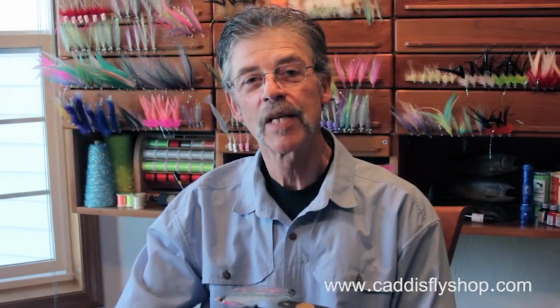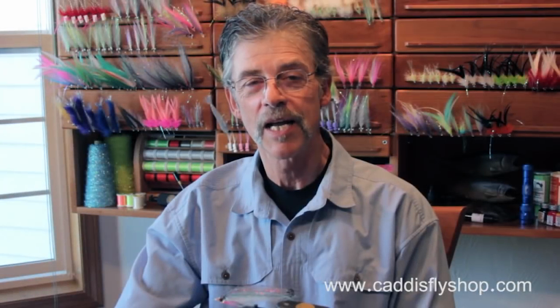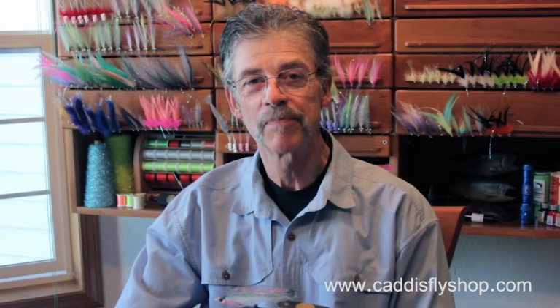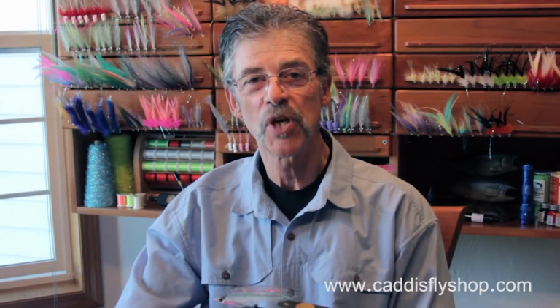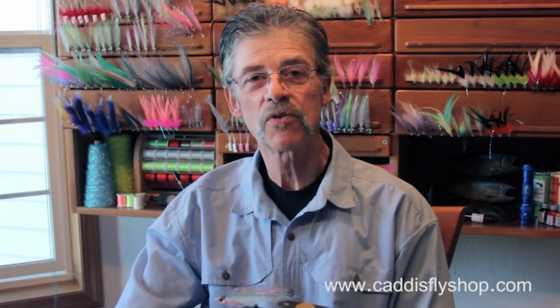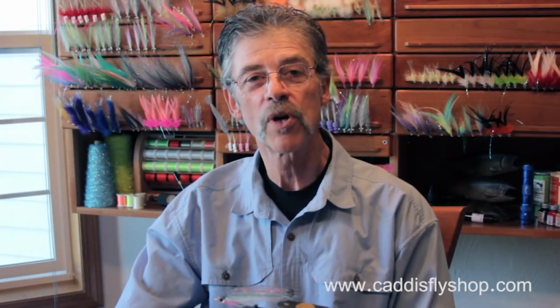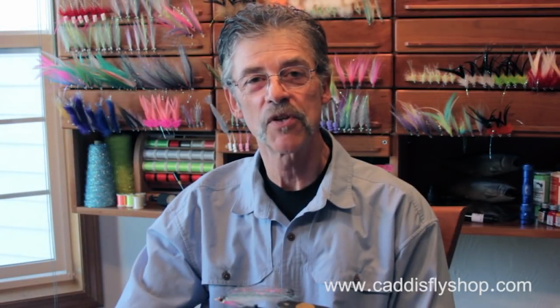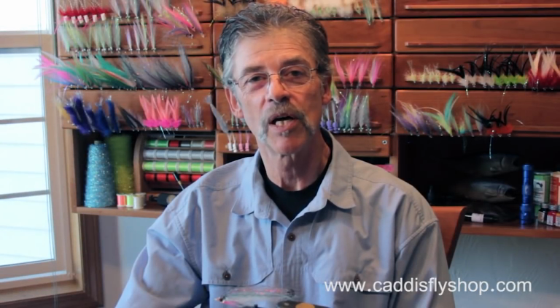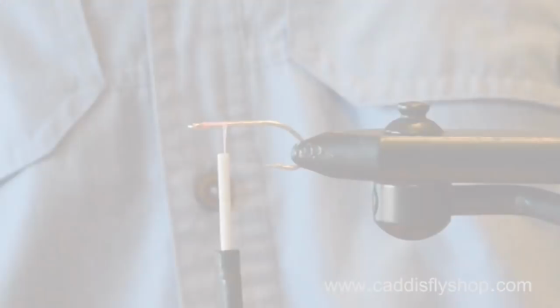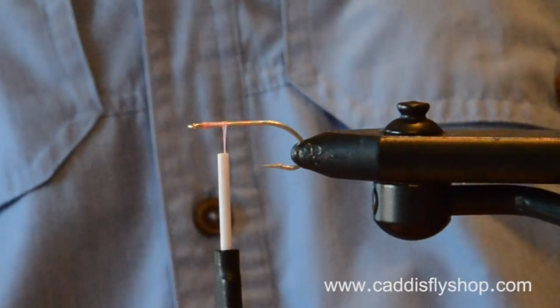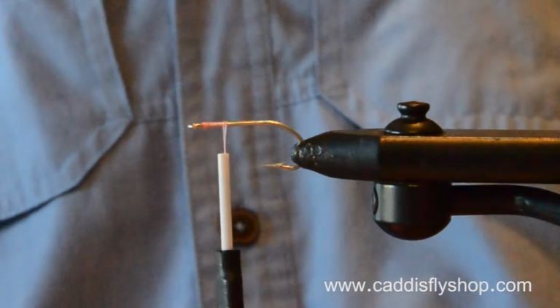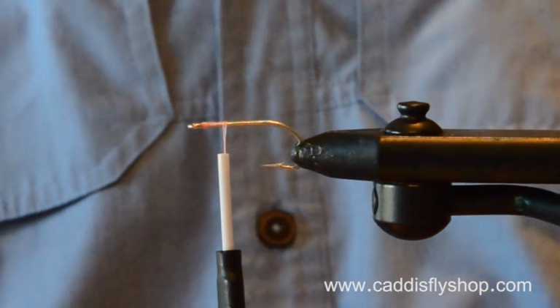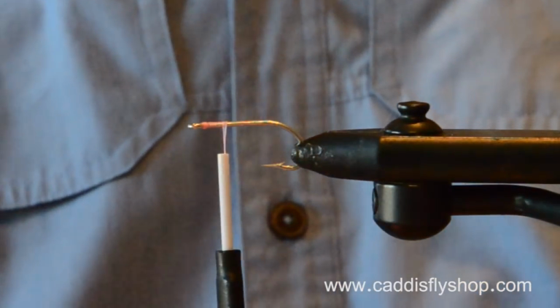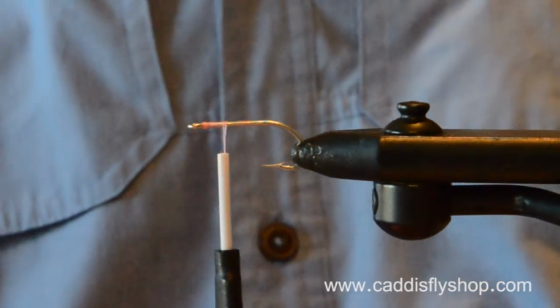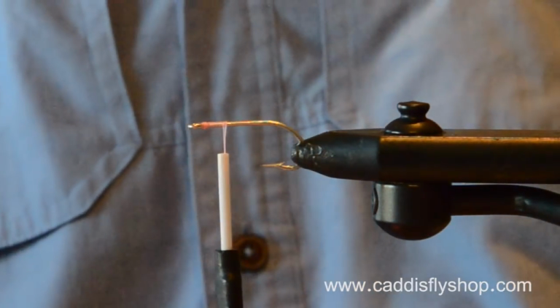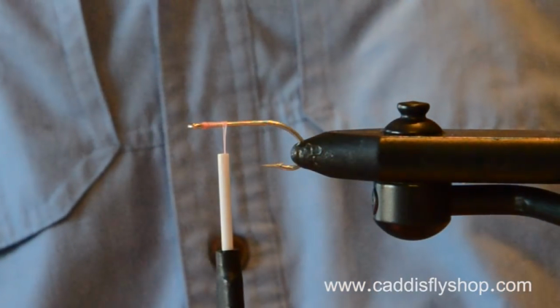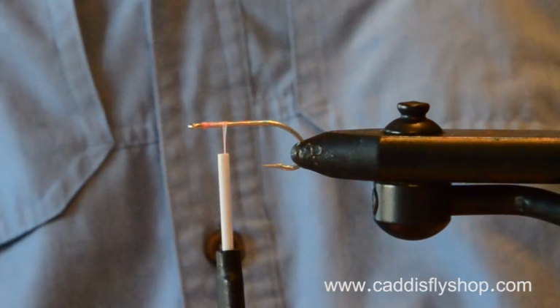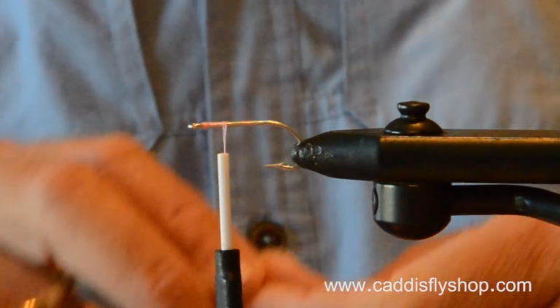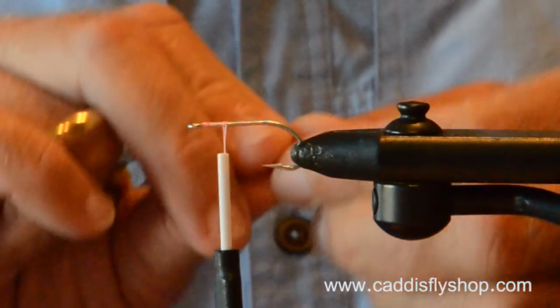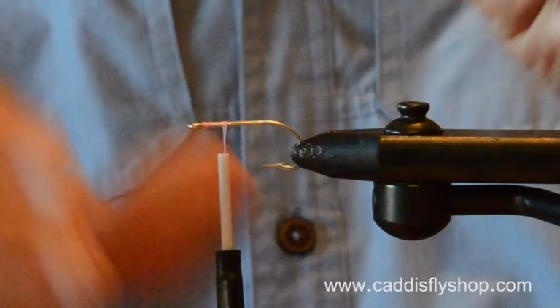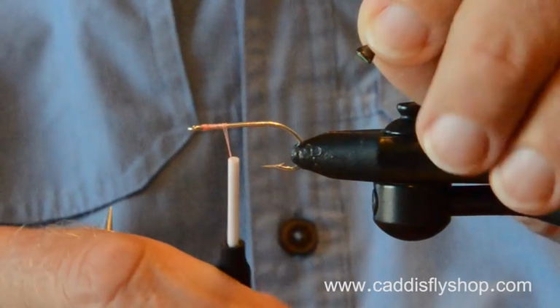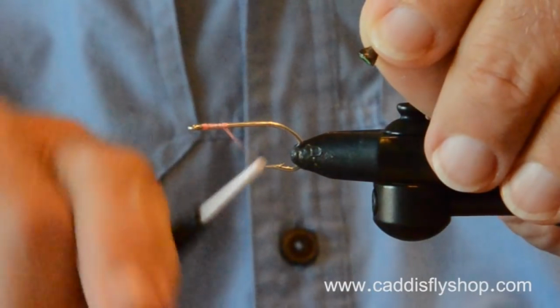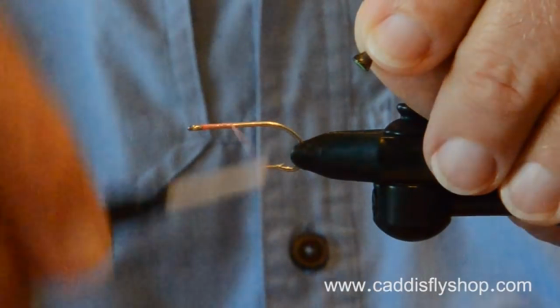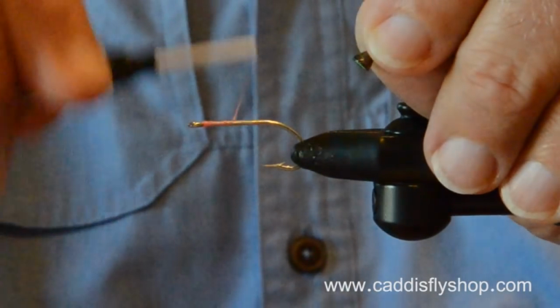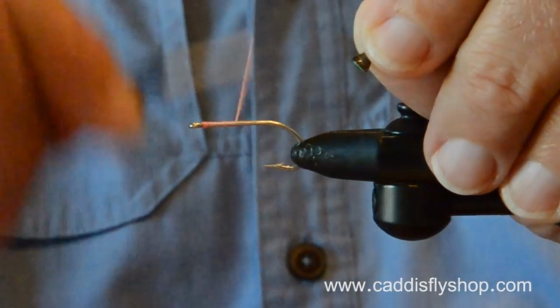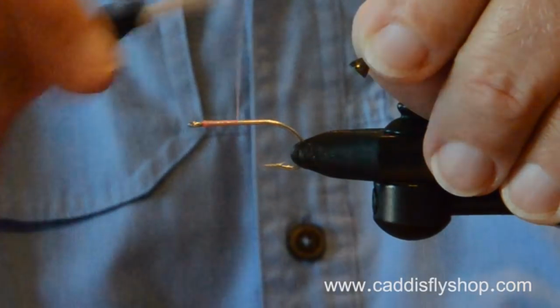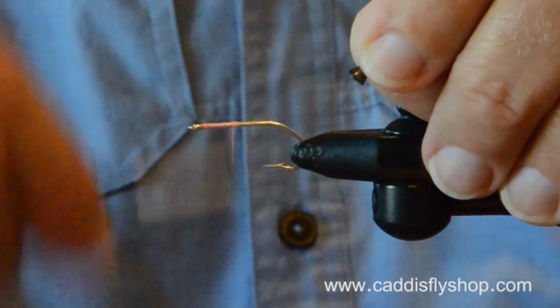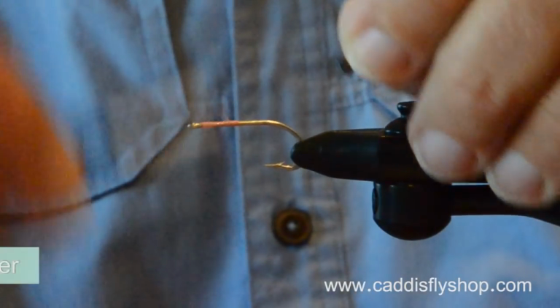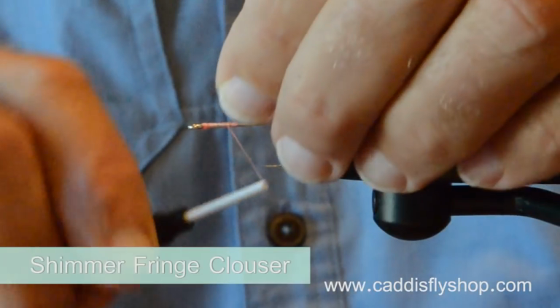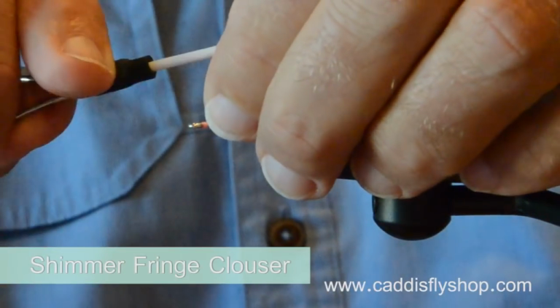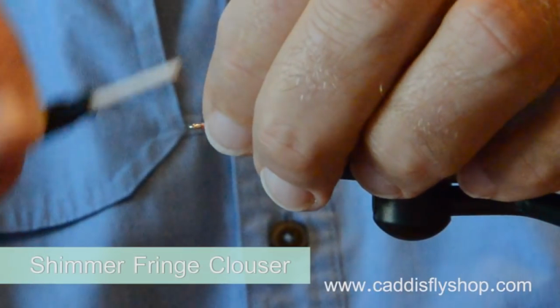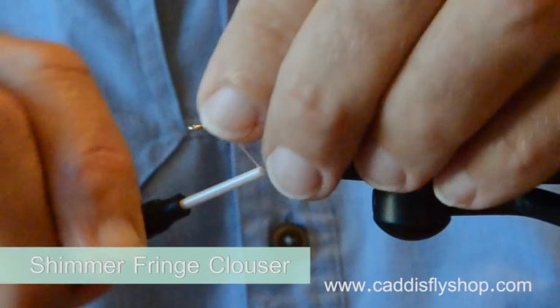Hi, I'm Jay Nicholas for the Oregon Fly Fishing Blog. Welcome to the Oregon Fly Fishing Blog and our no-nonsense series of saltwater fly tying videos.